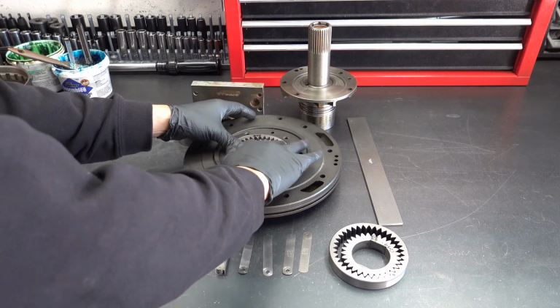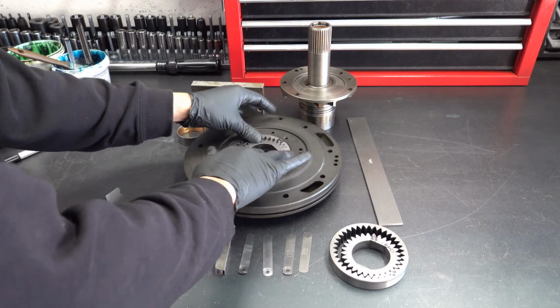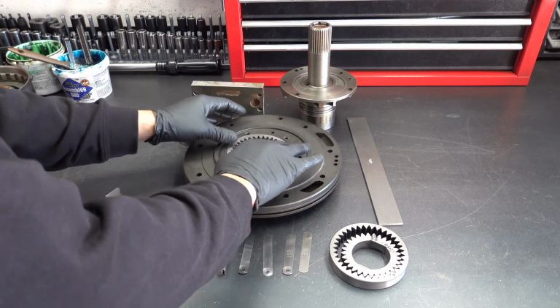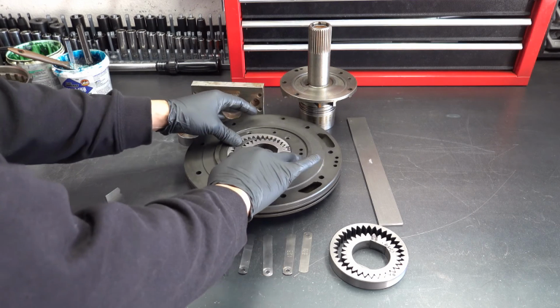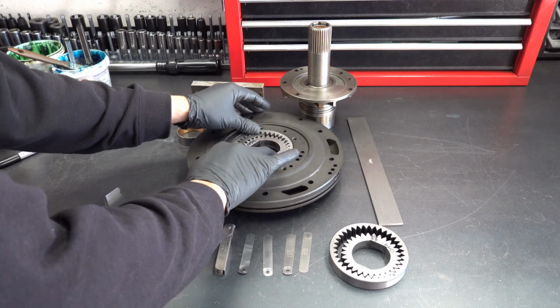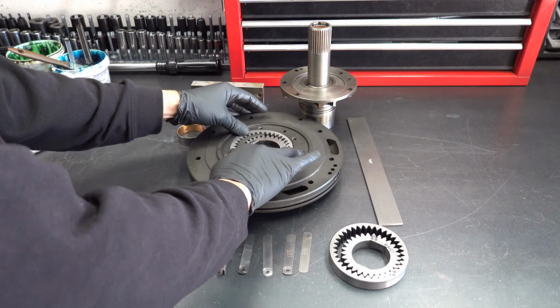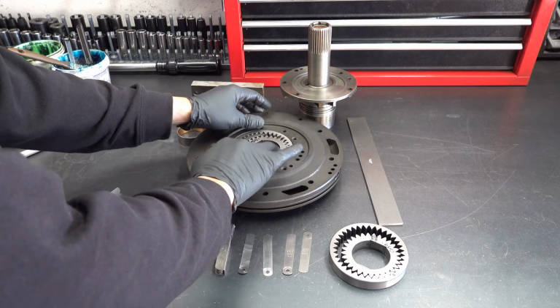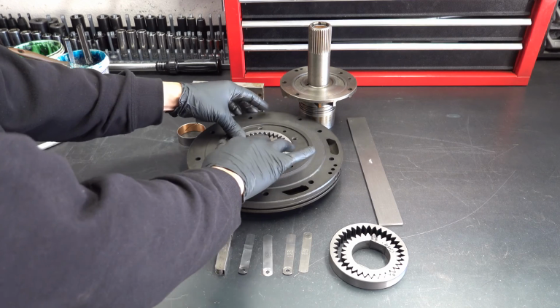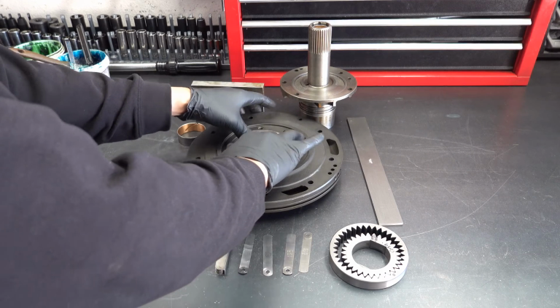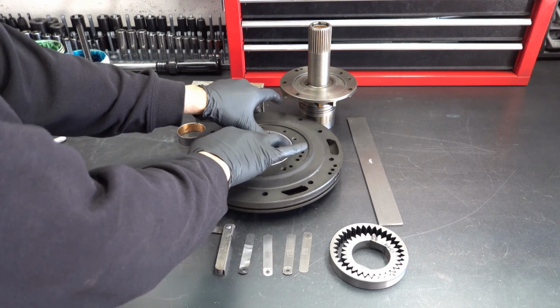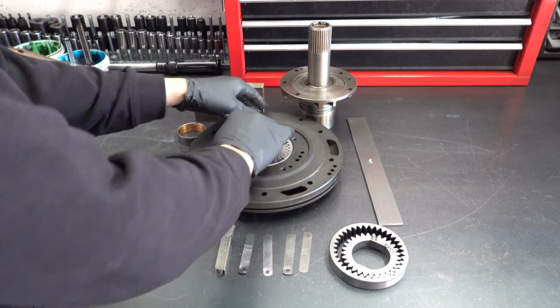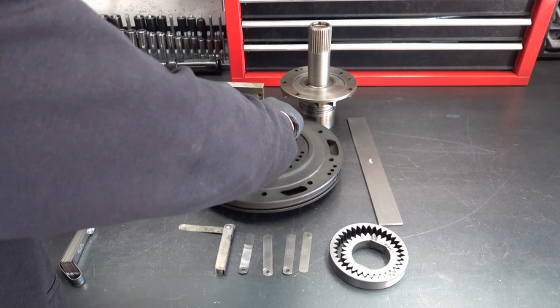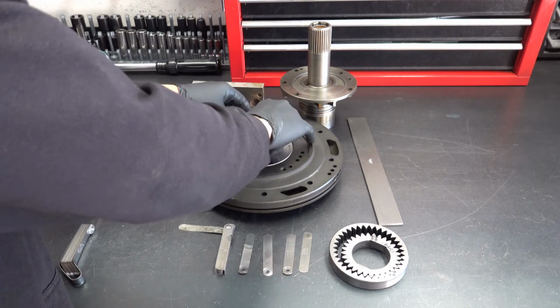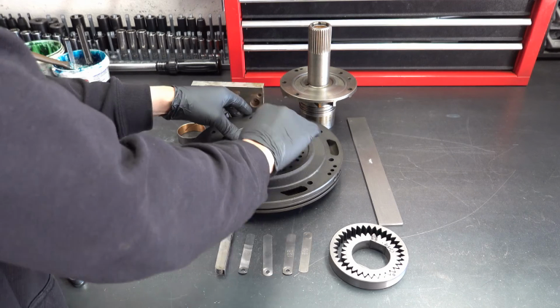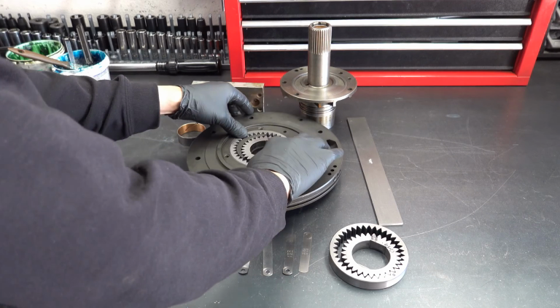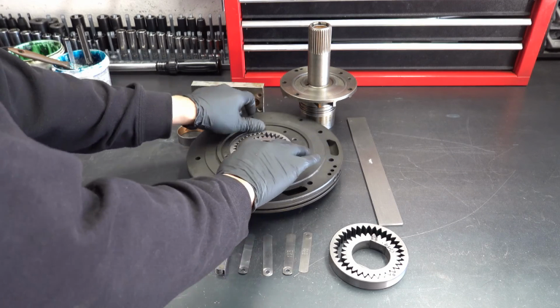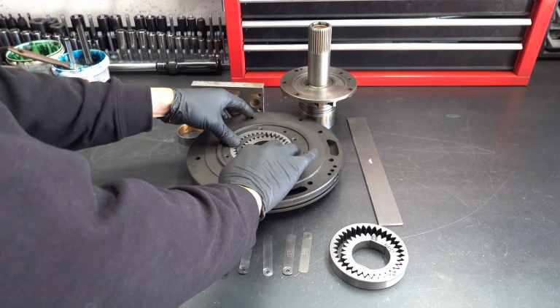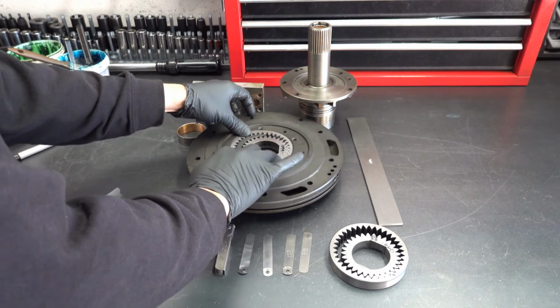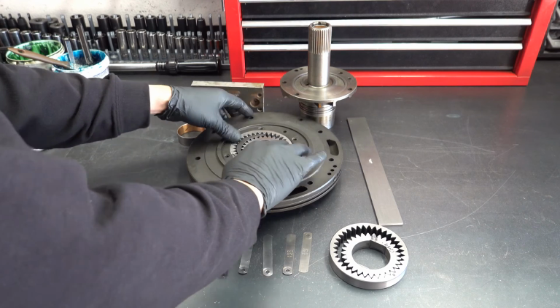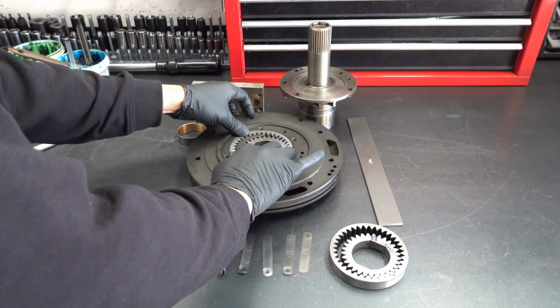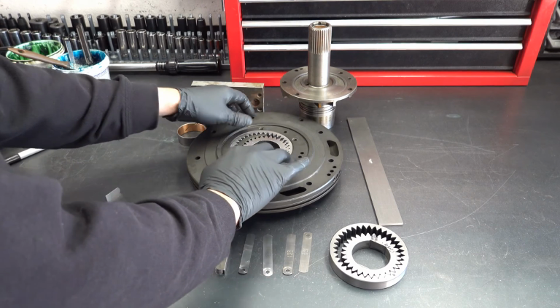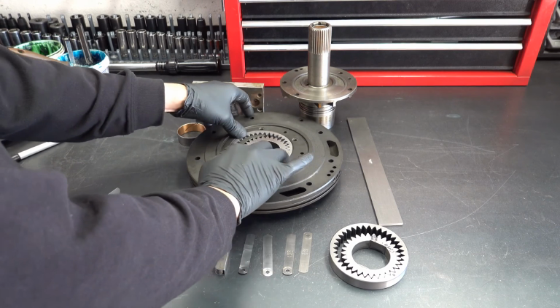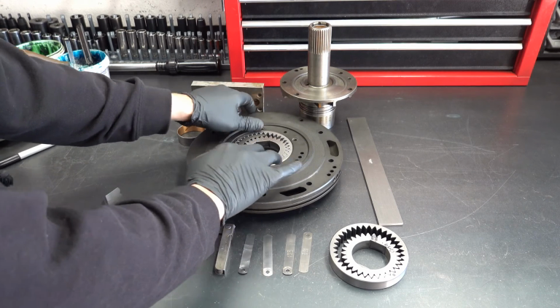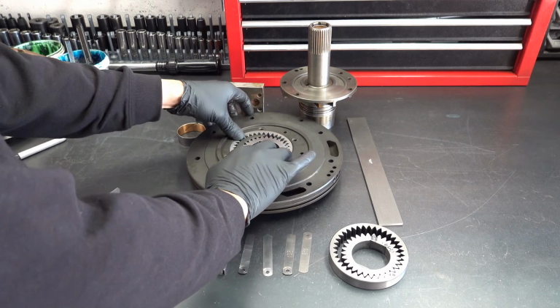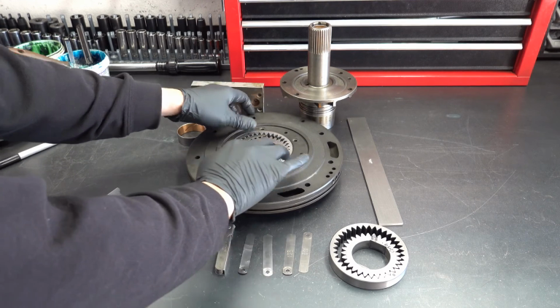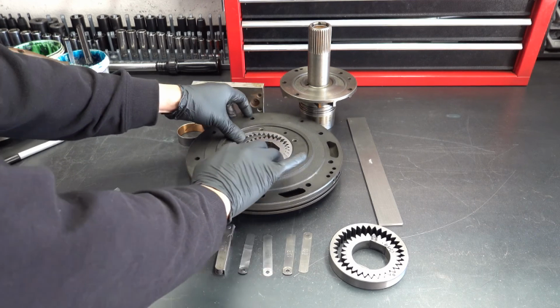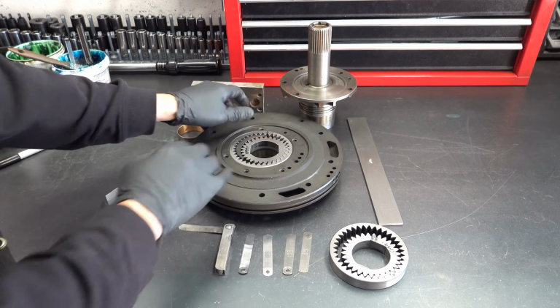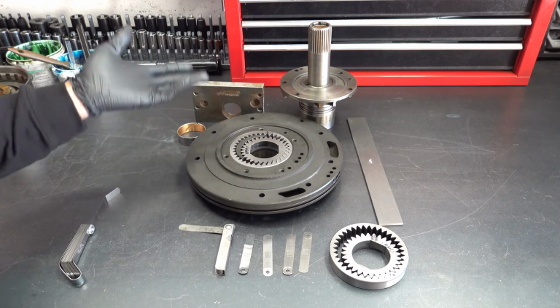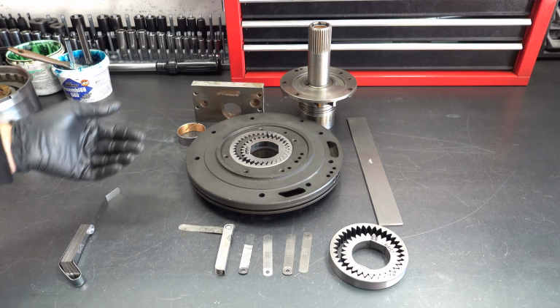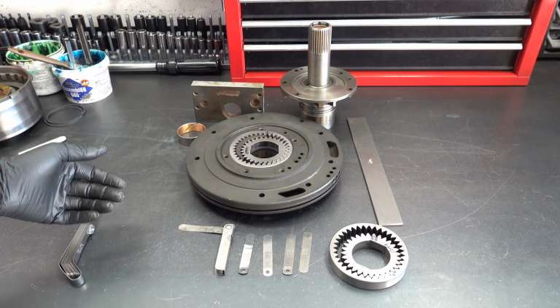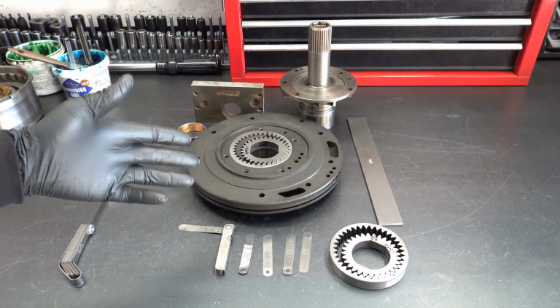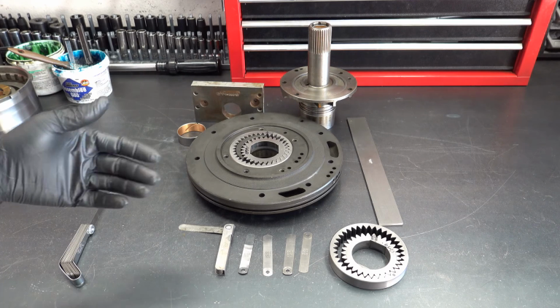First thing I like to do is just spin them, make sure that they do spin, make sure that there's nothing weird going on, nothing hanging them up. They should spin fairly freely.